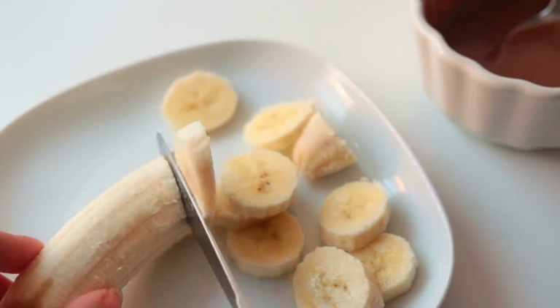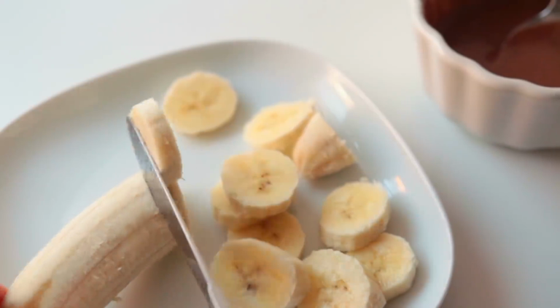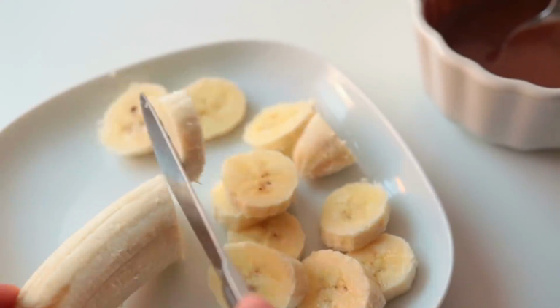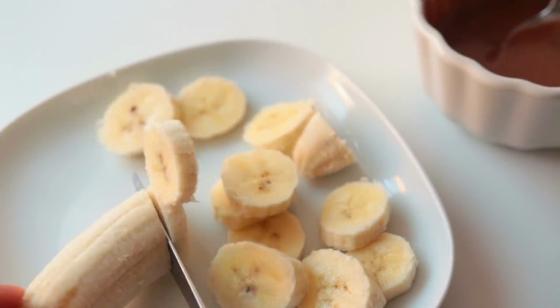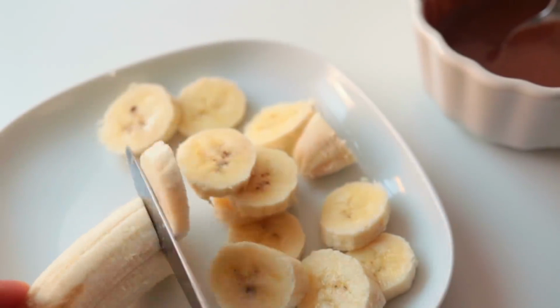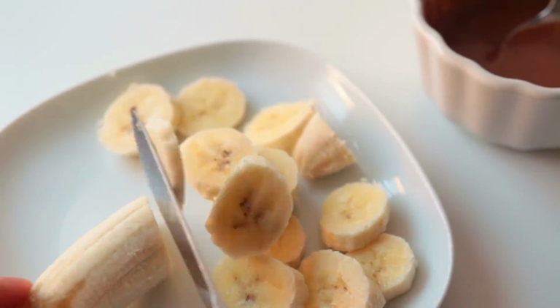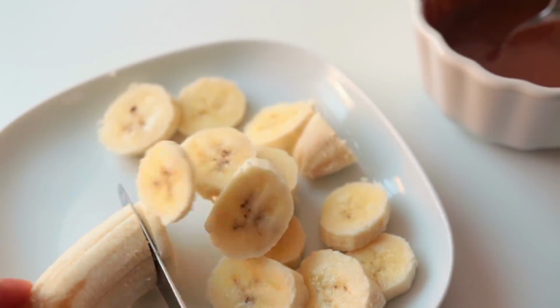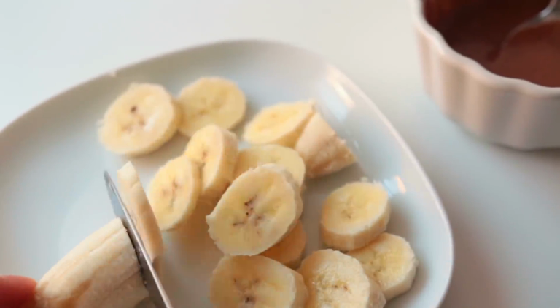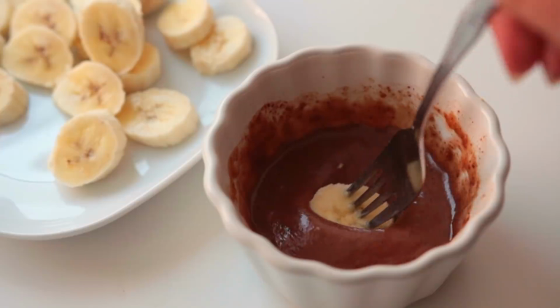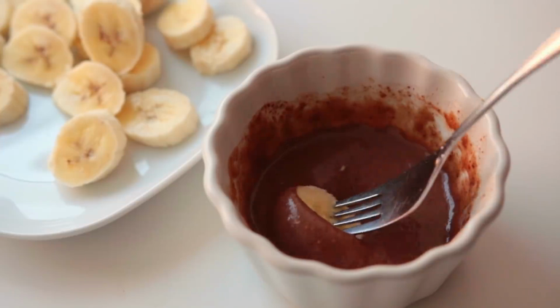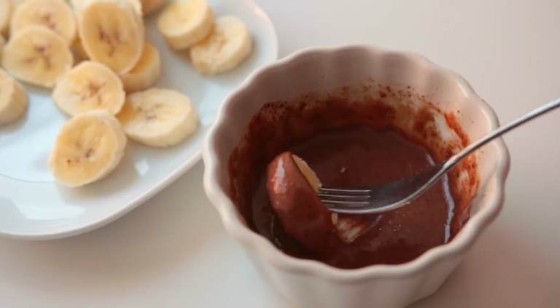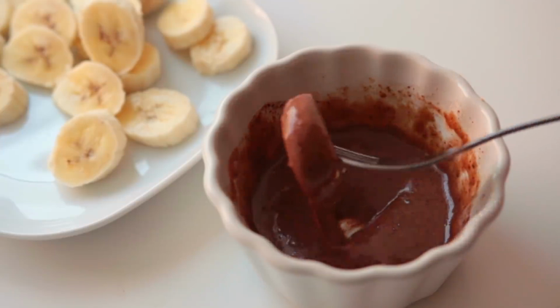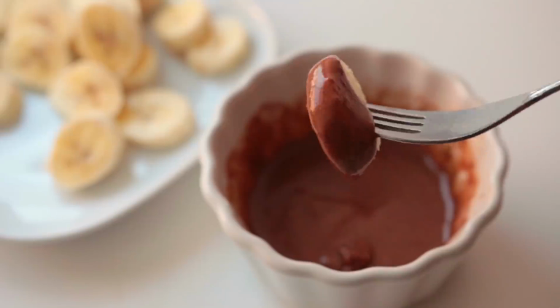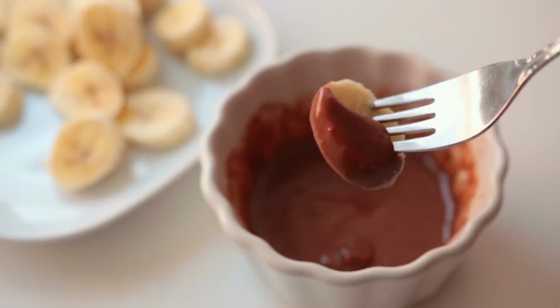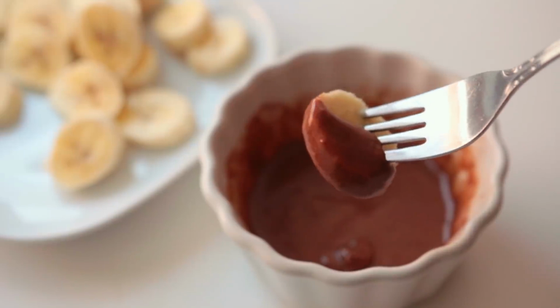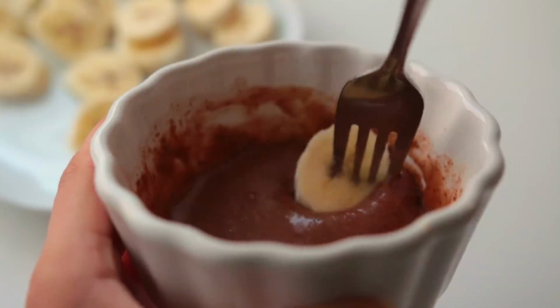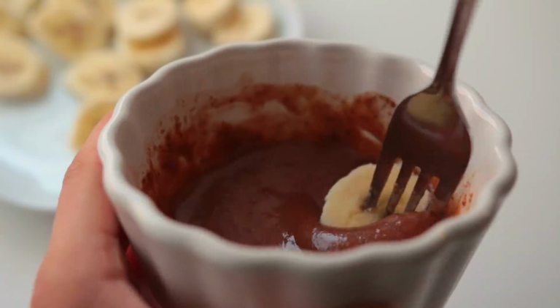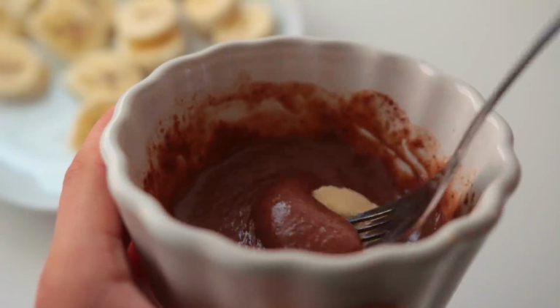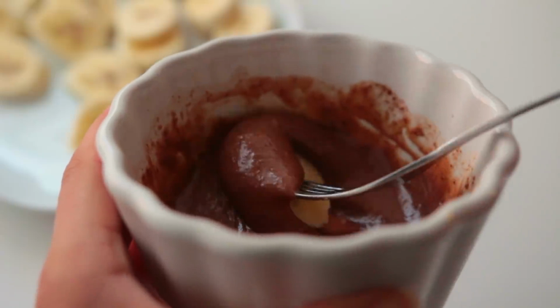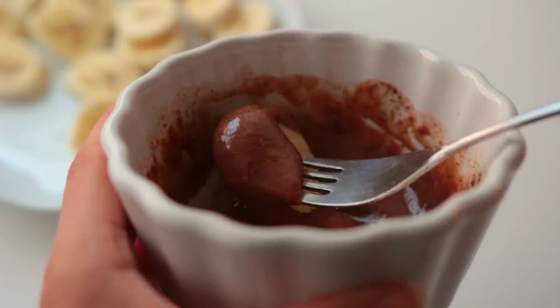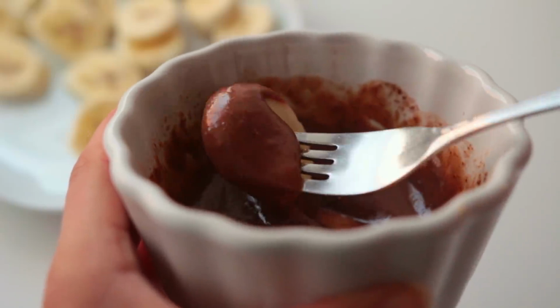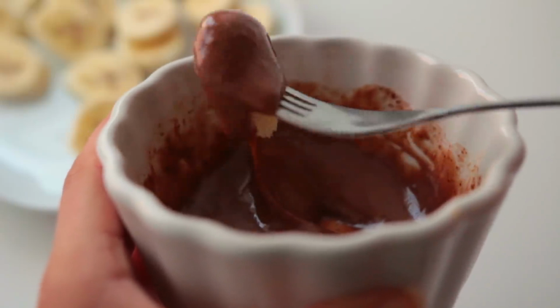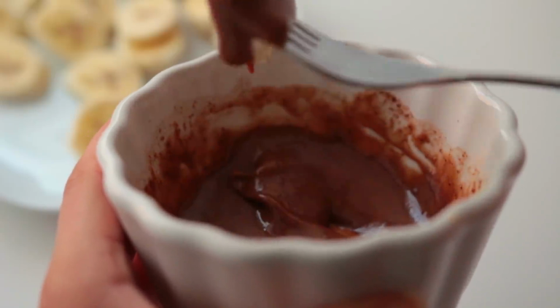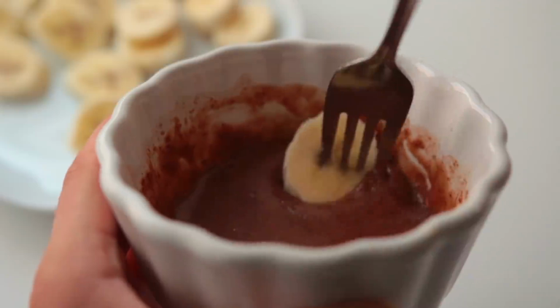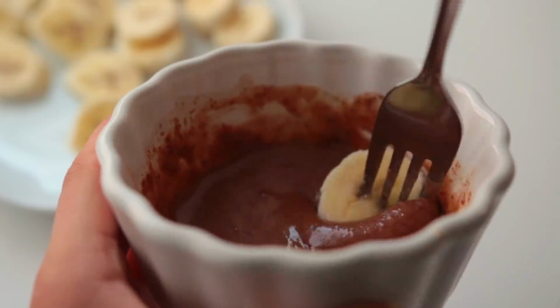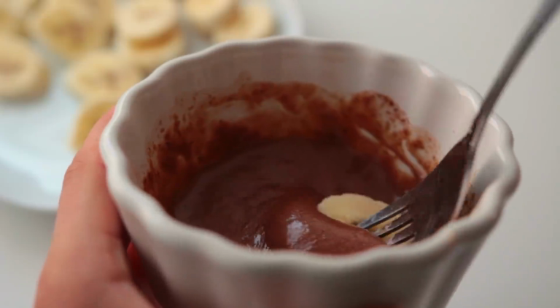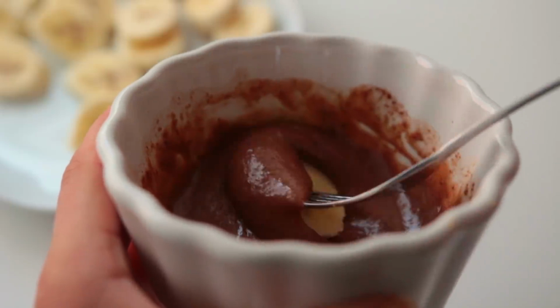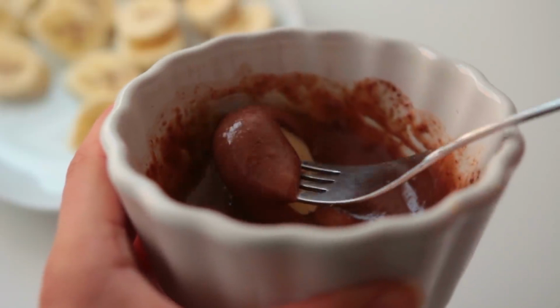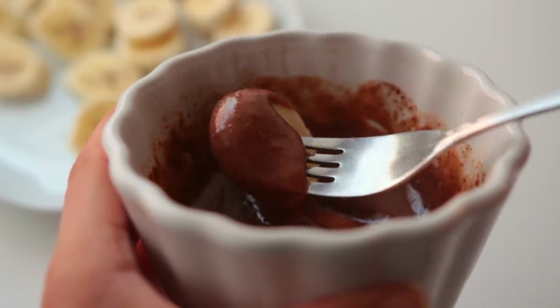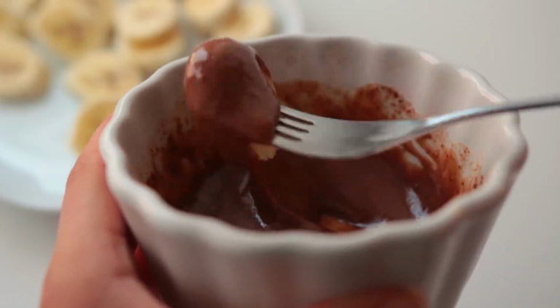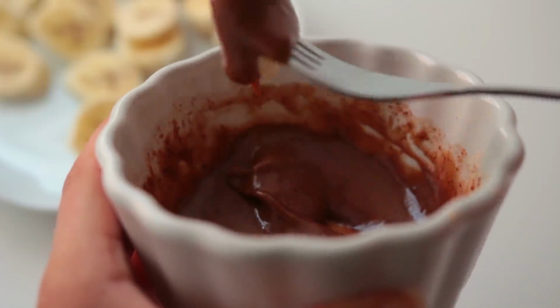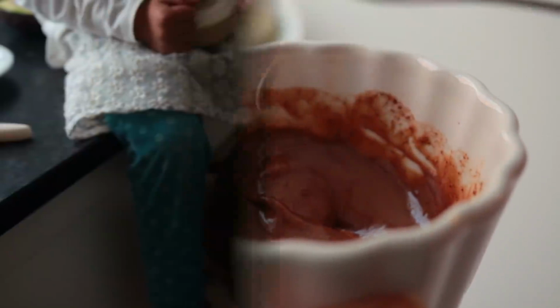I cut up a banana into slices and dipped them into the chocolate almond sauce. I didn't eat all of it though — I shared the rest with my little sister because it's kind of a filling snack.